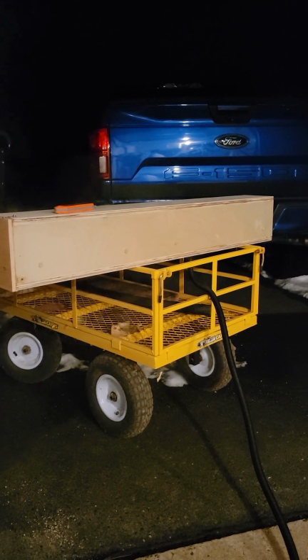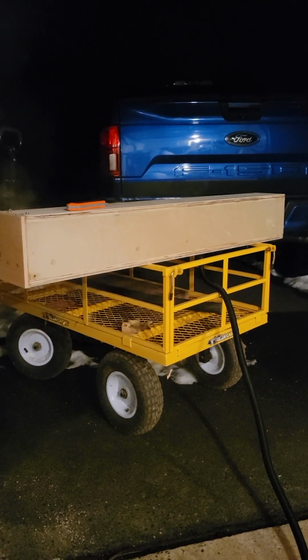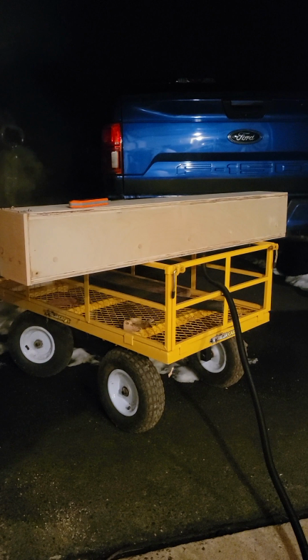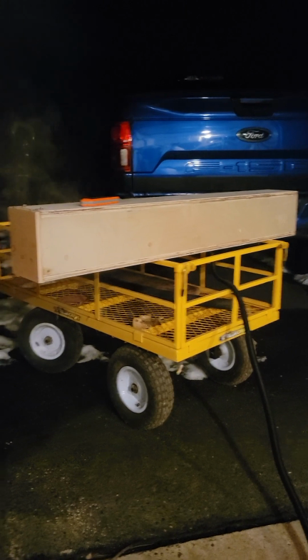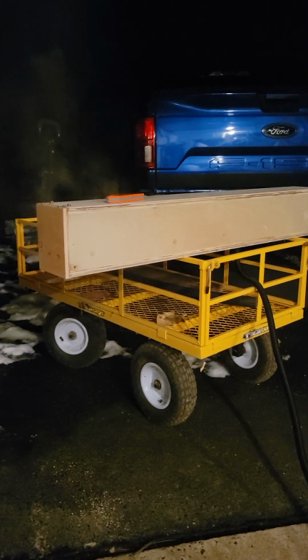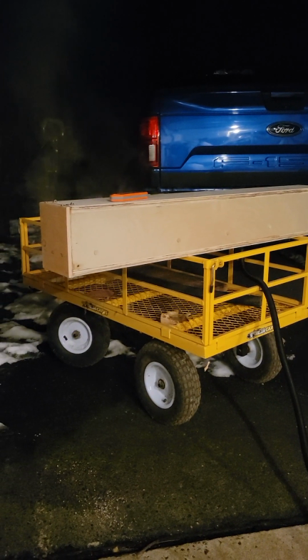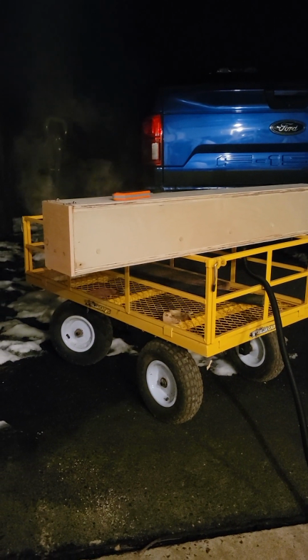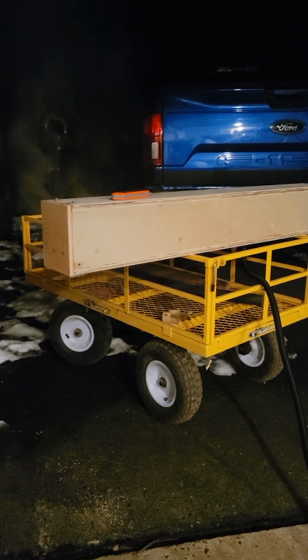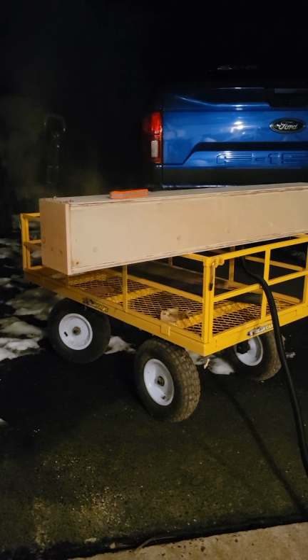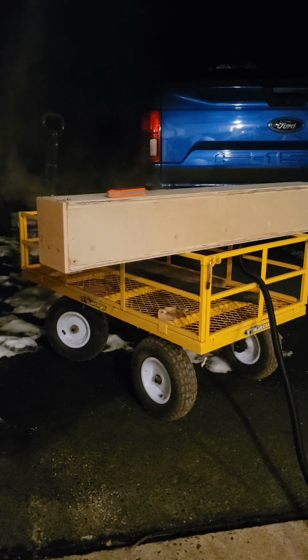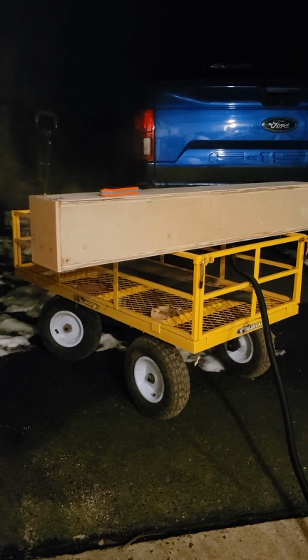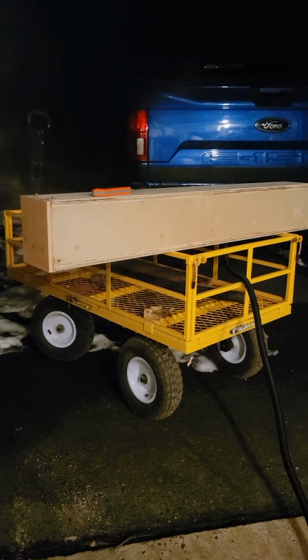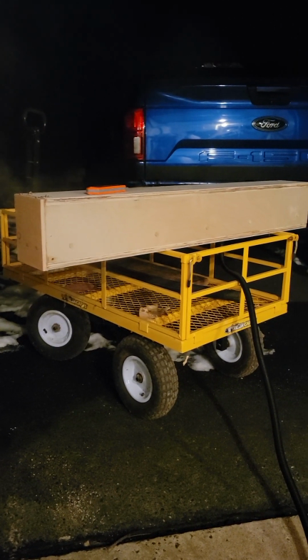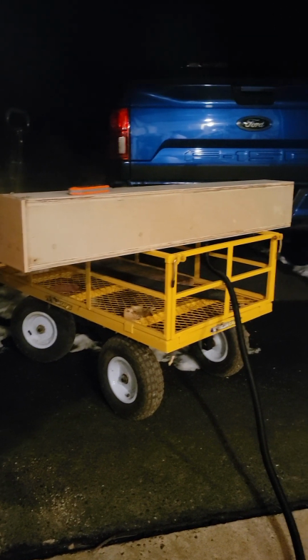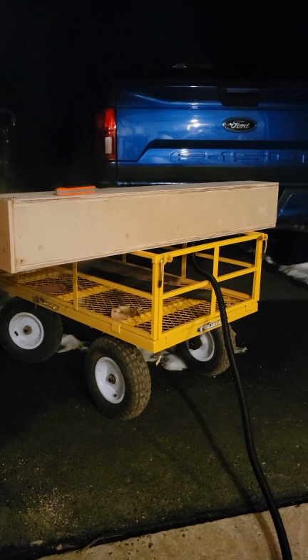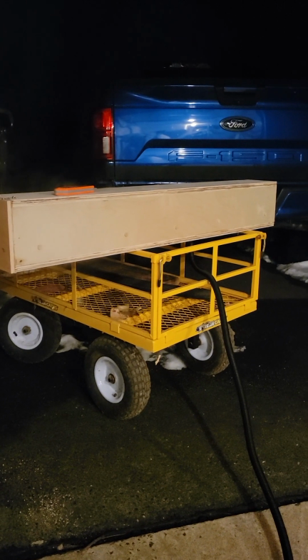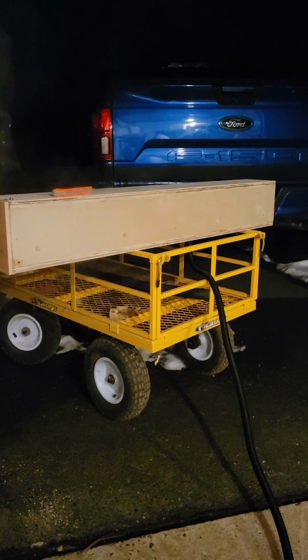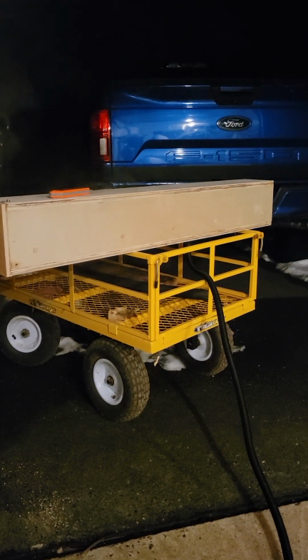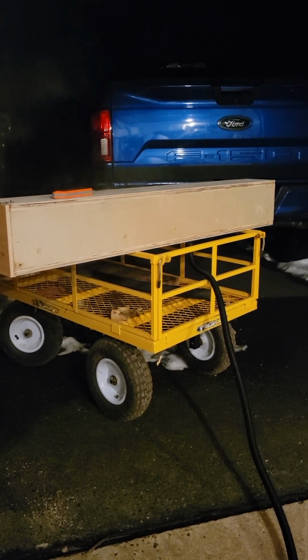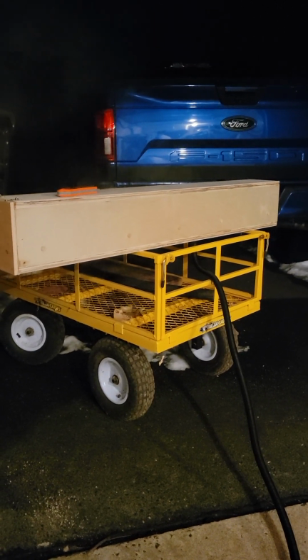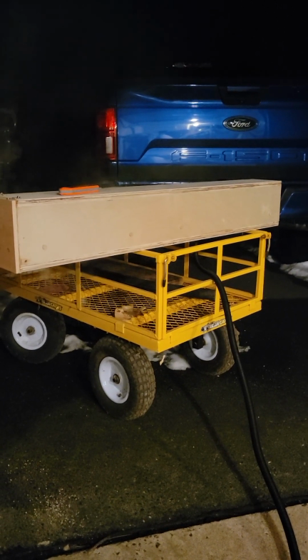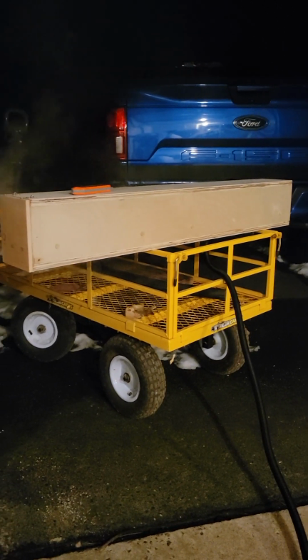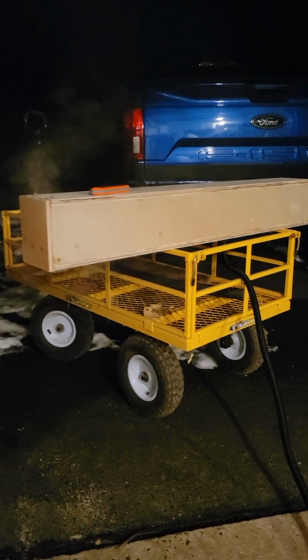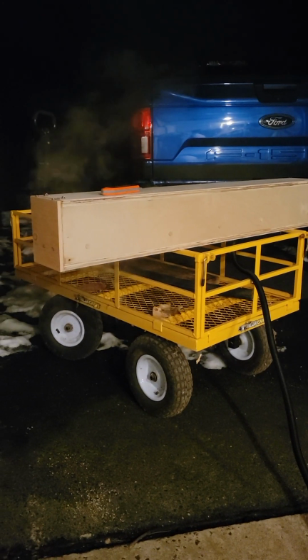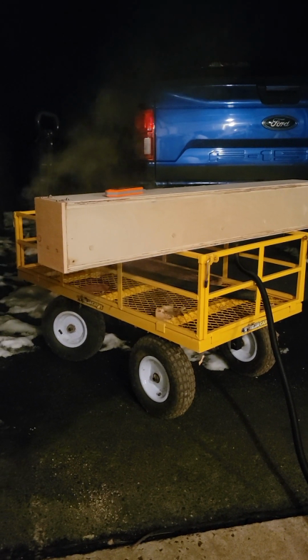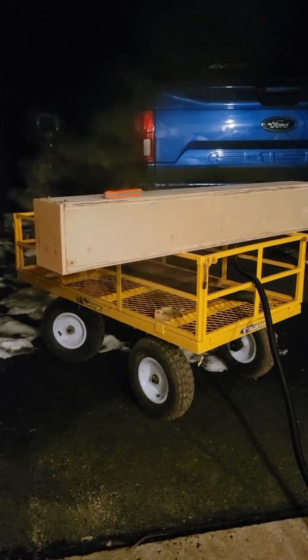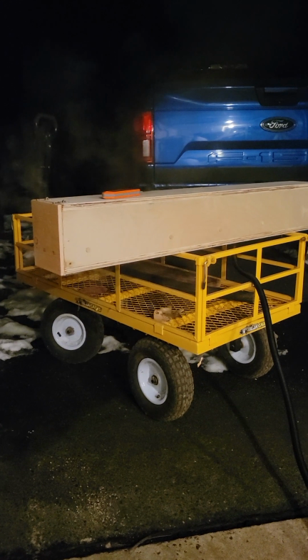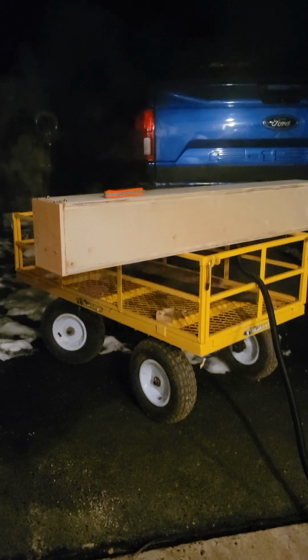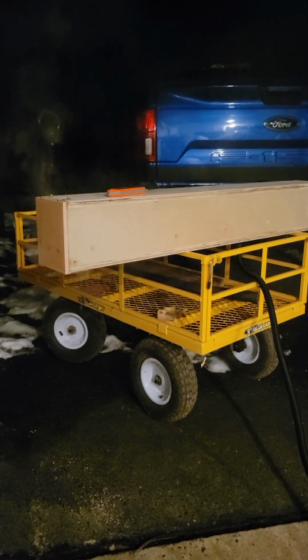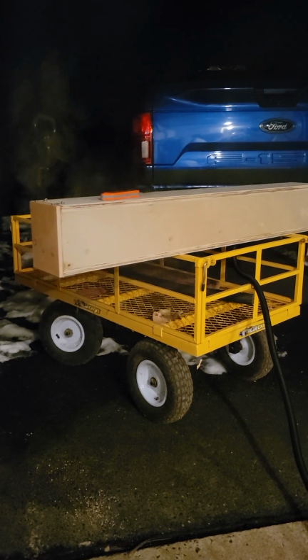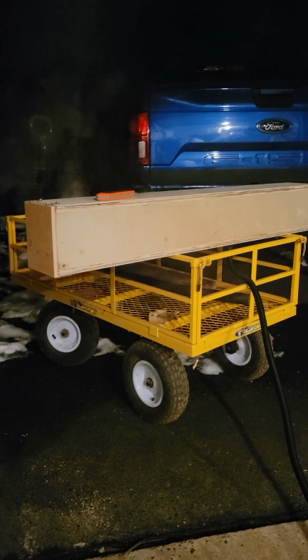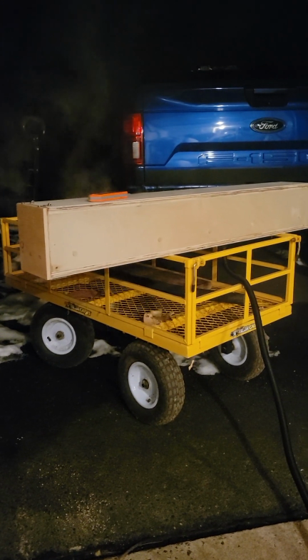You can bend things like chair backs, old snowshoes, whatever. I'm trying to bend a bunch of plywood and pine strips into sheeting.